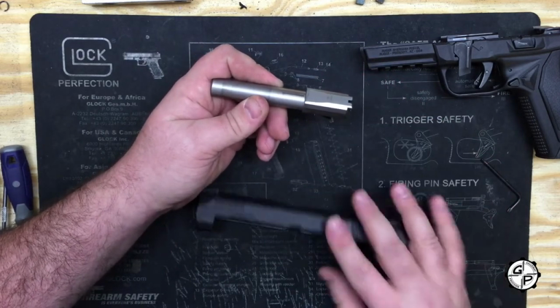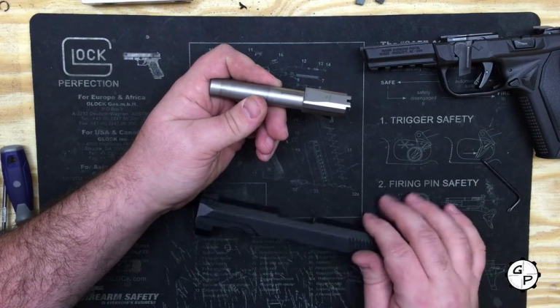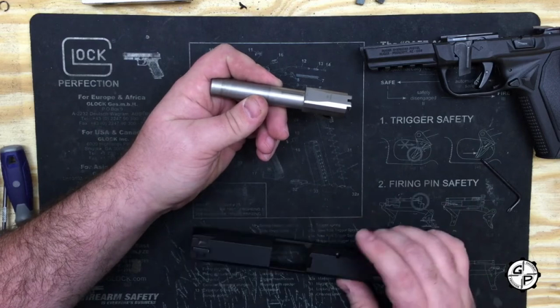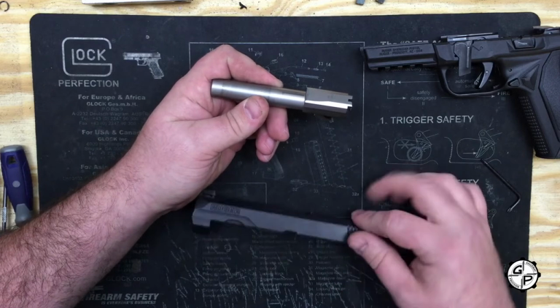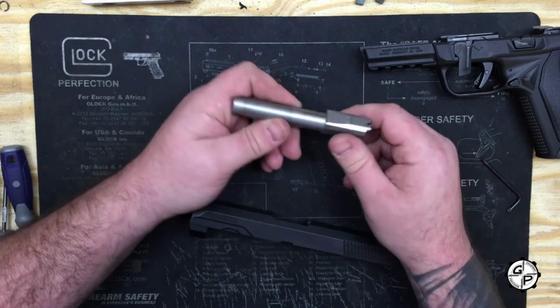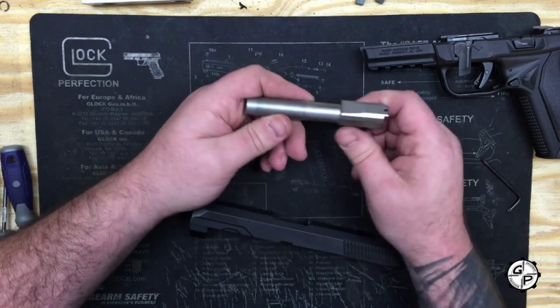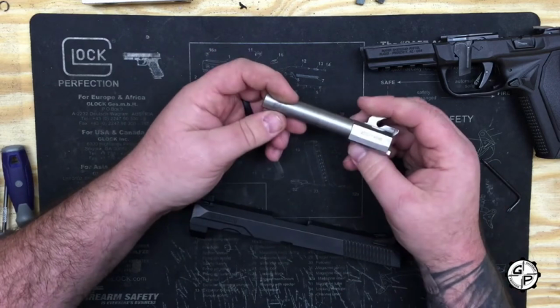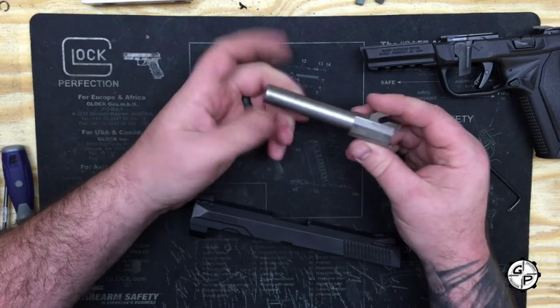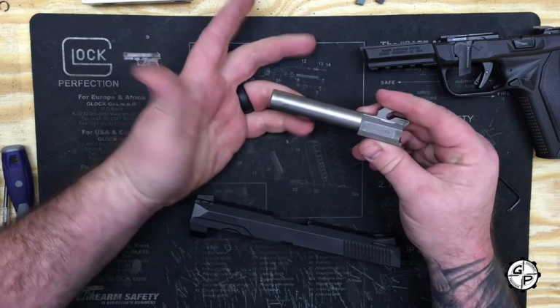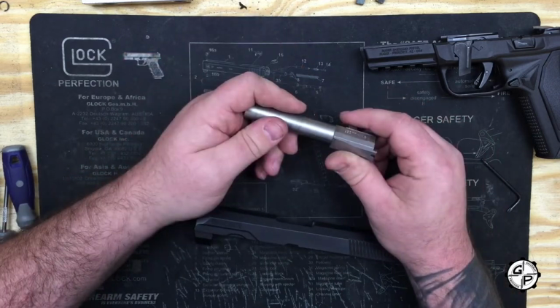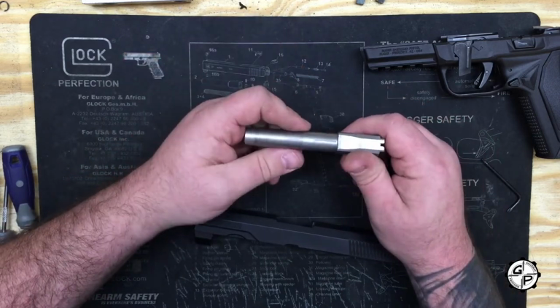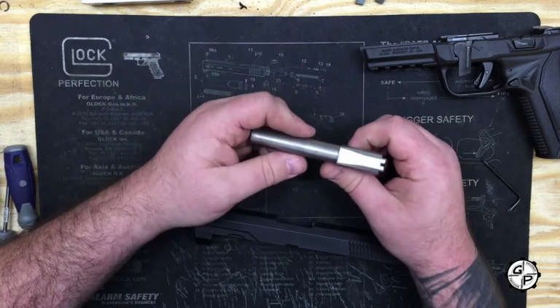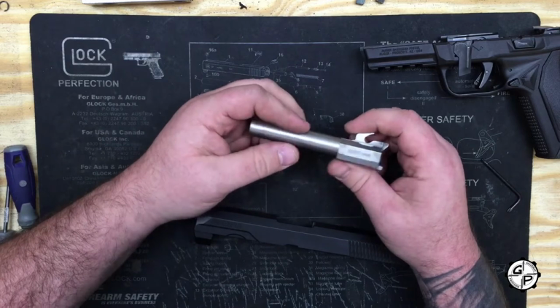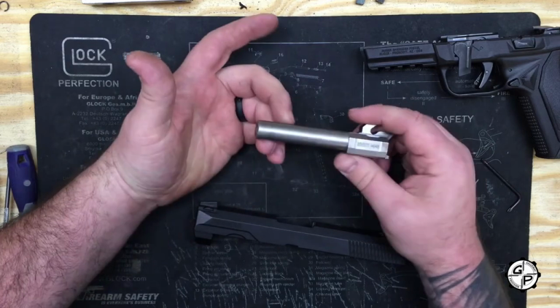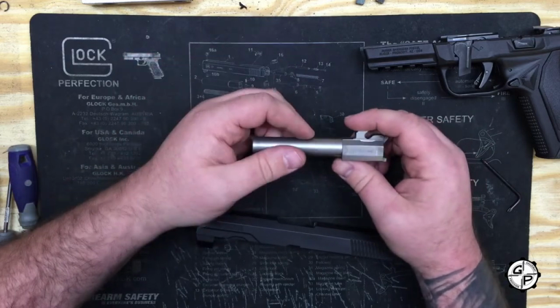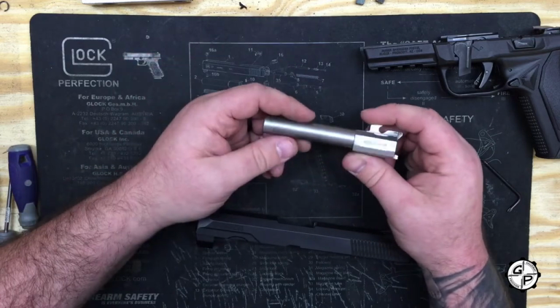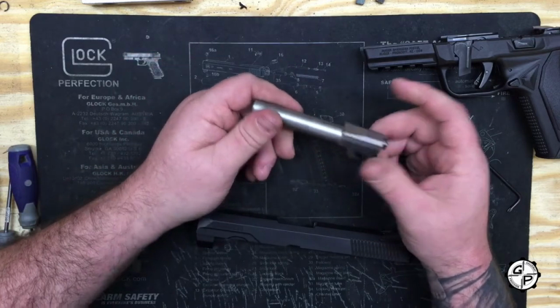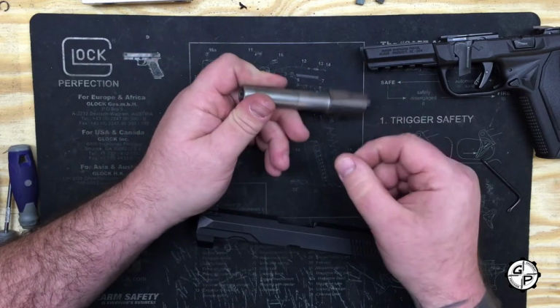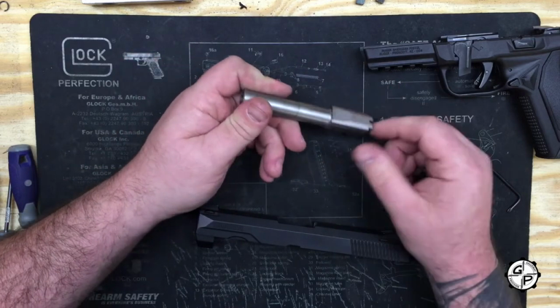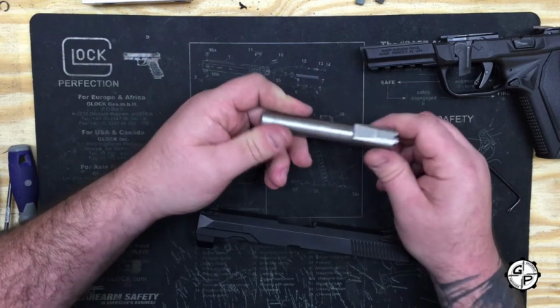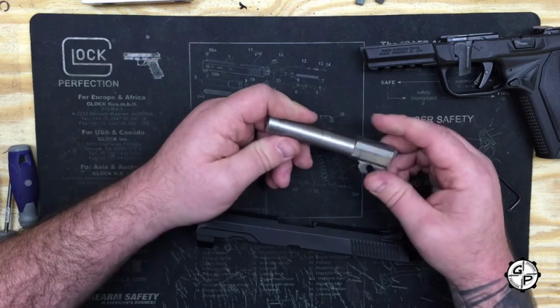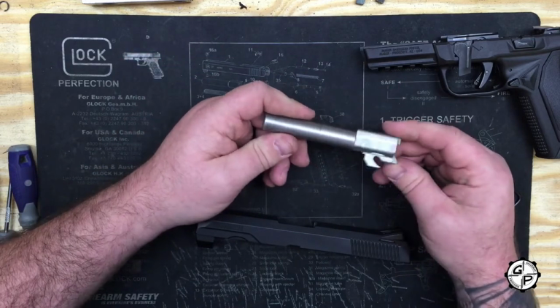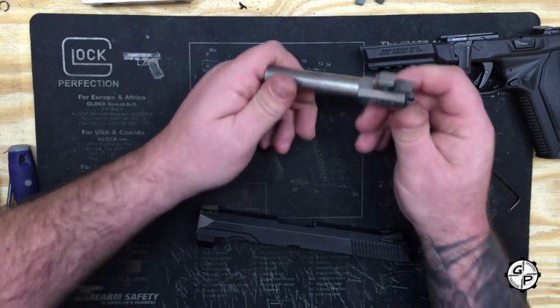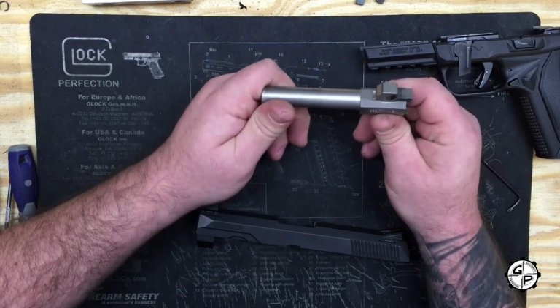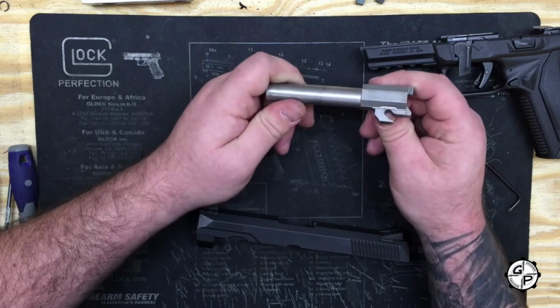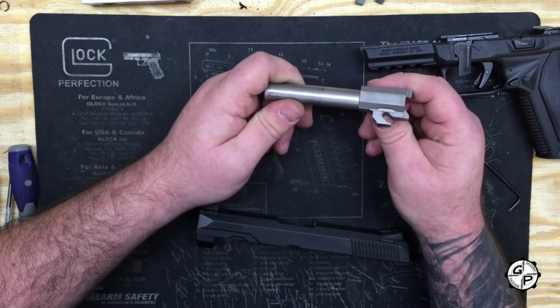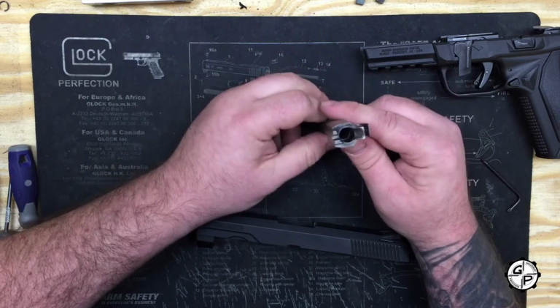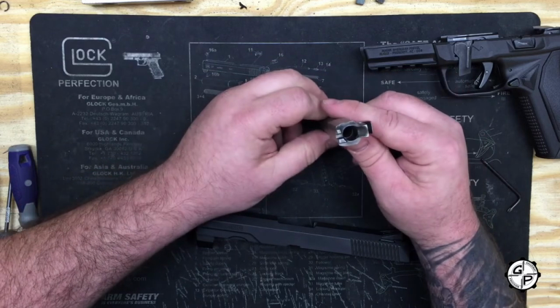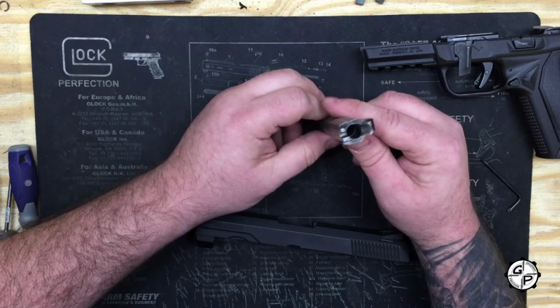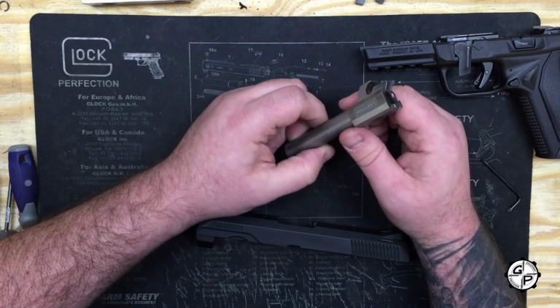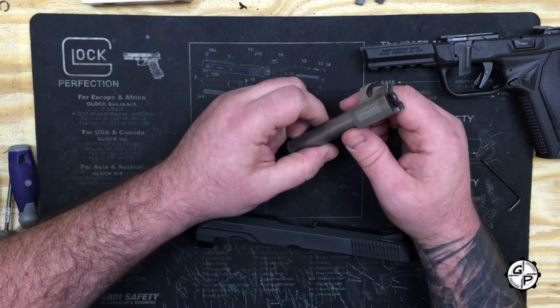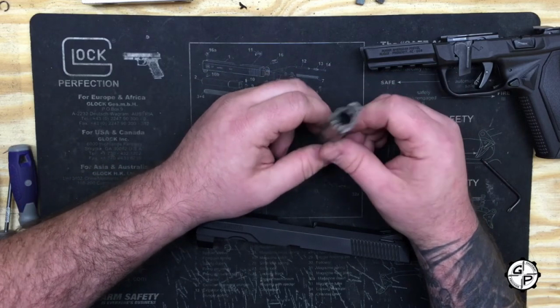The slide itself is blacked stainless, whereas they leave the barrel just standard stainless — a standard Ruger stainless barrel. Built like a tank, it can take a lot. You can see the lock-up mechanism, standard breach, standard locking breach setup.